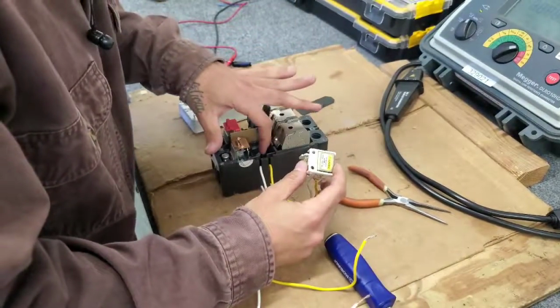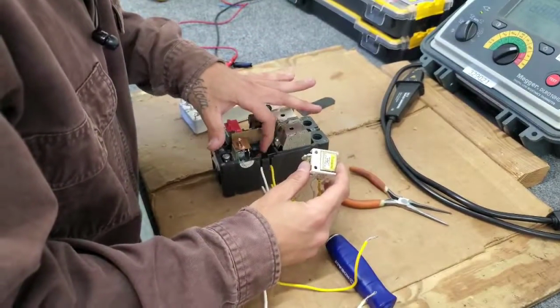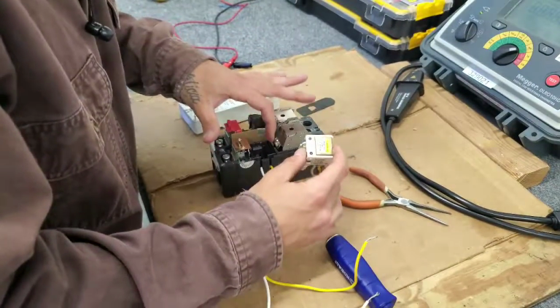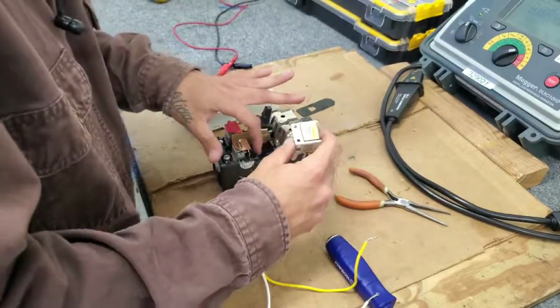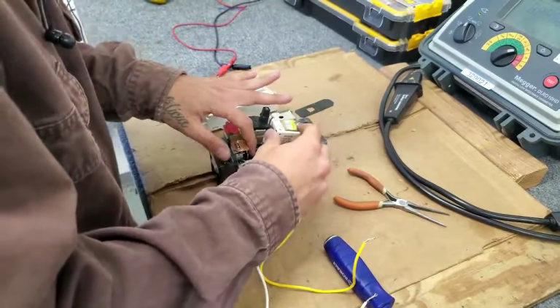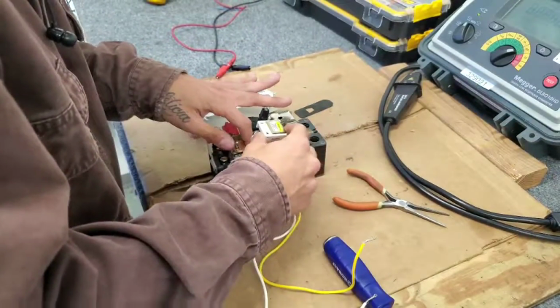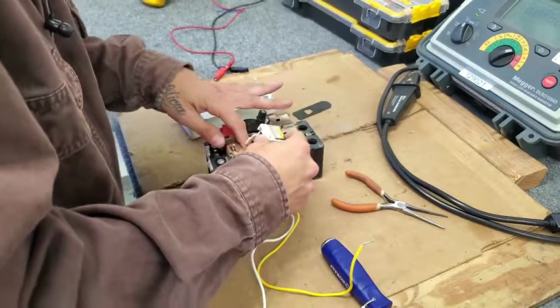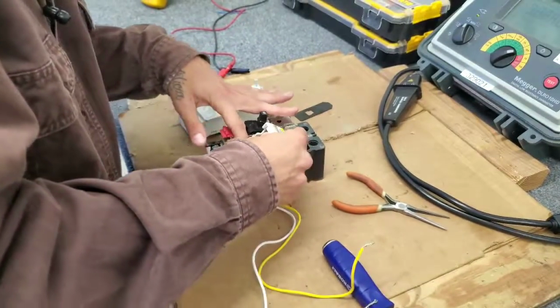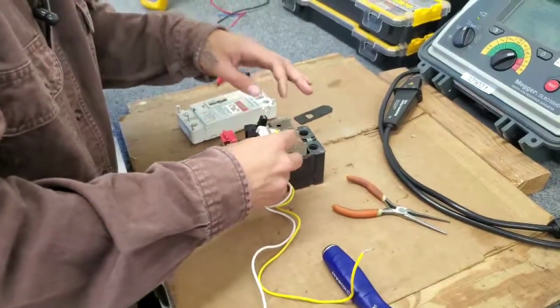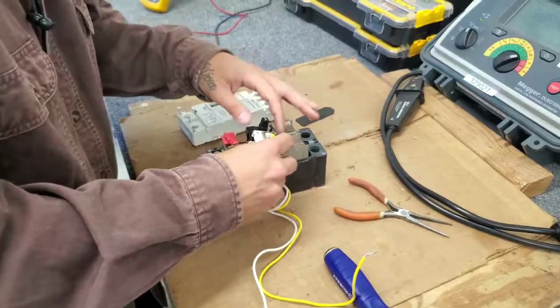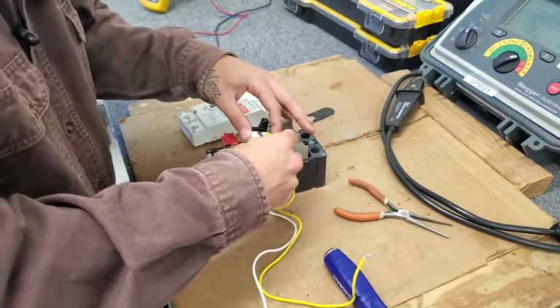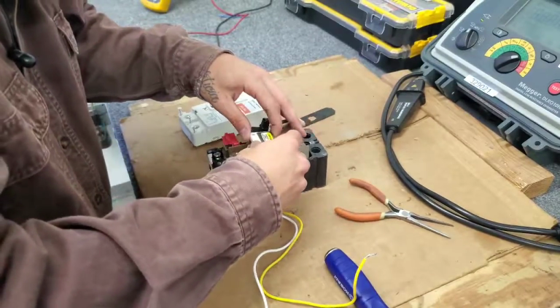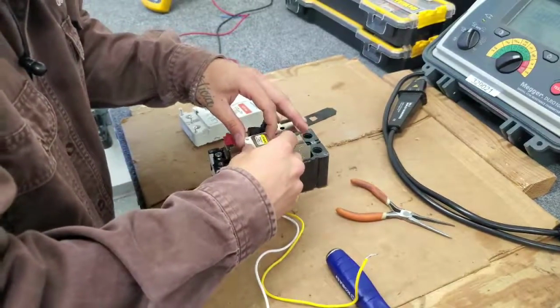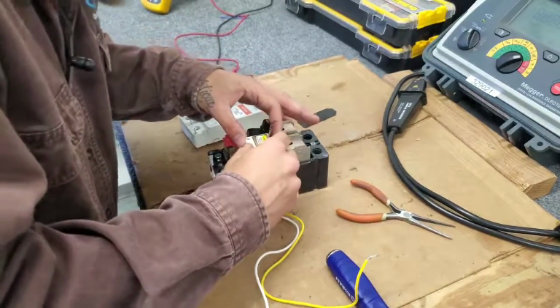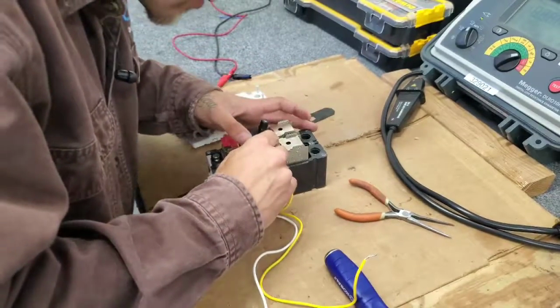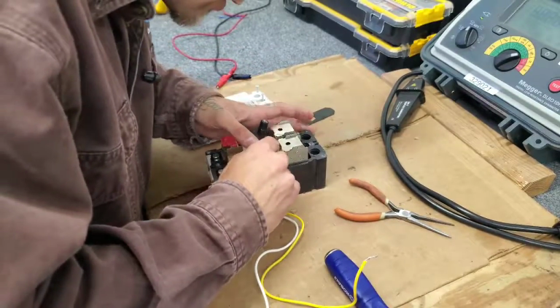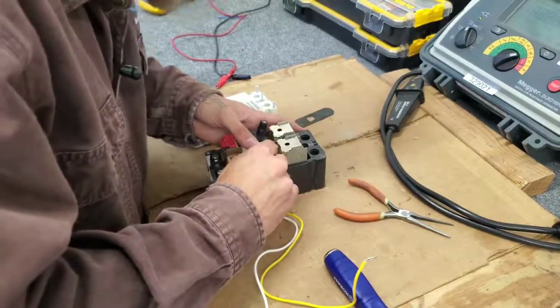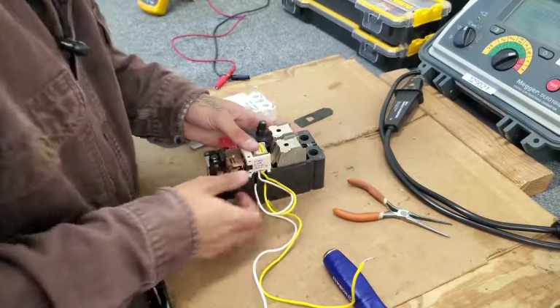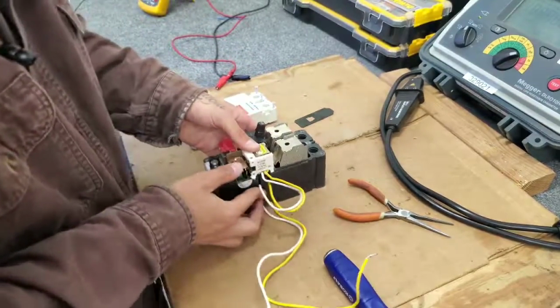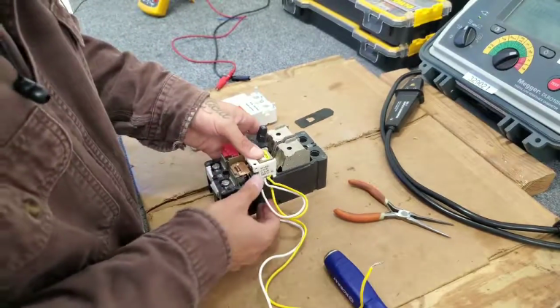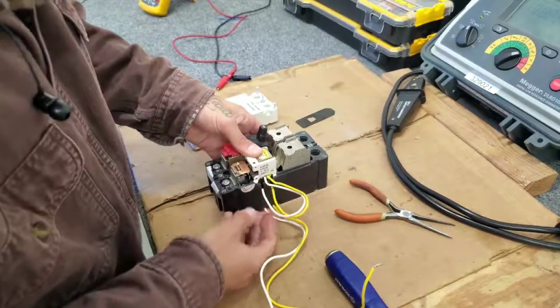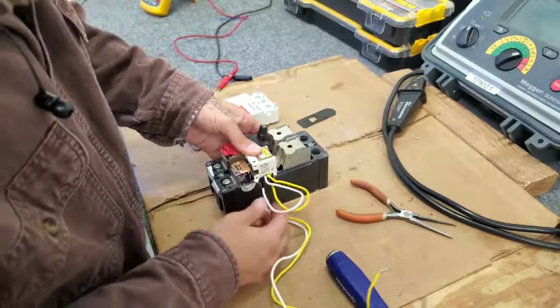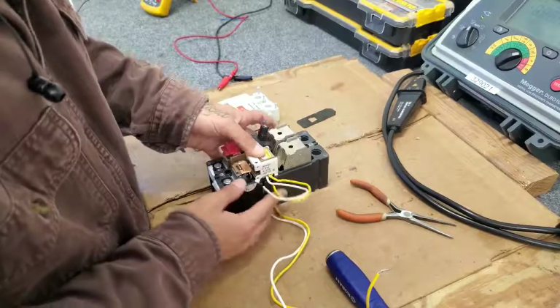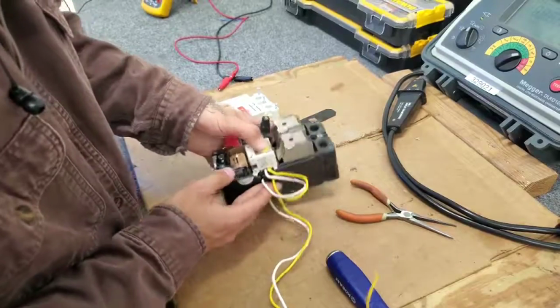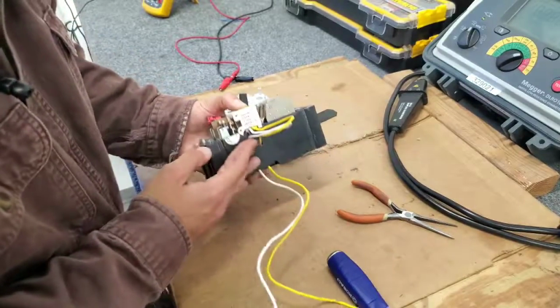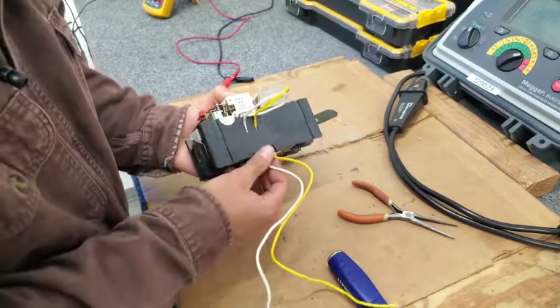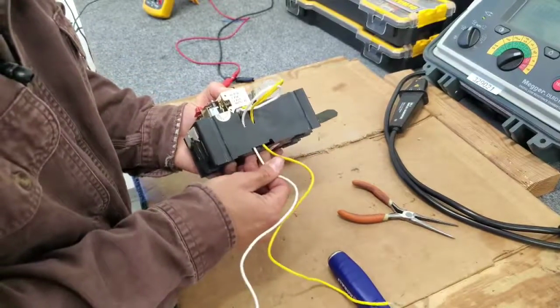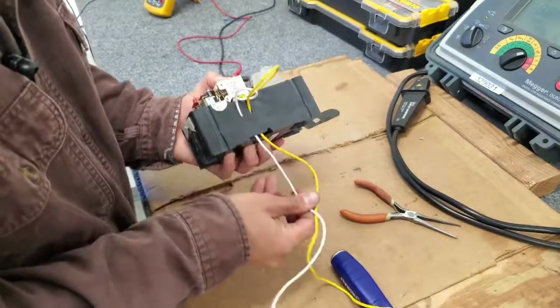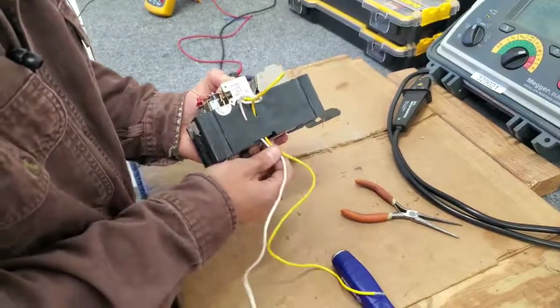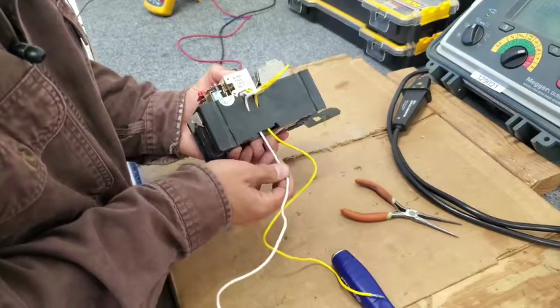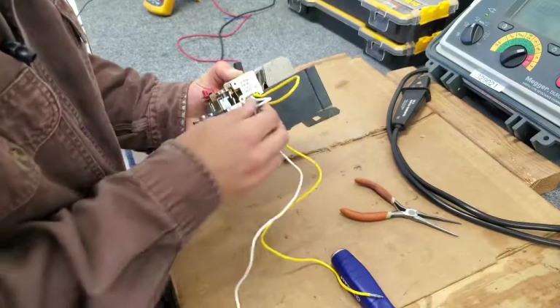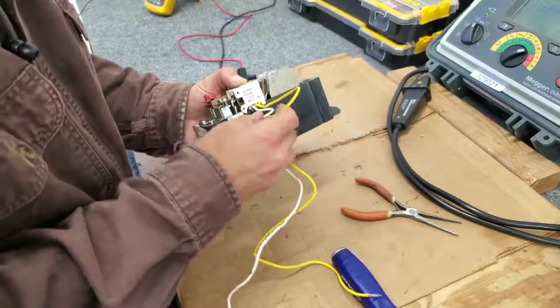I'm going to make sure the insulator is still in there, and then we're going to install the shunt trip right on top. Feed the rest of the wiring through.